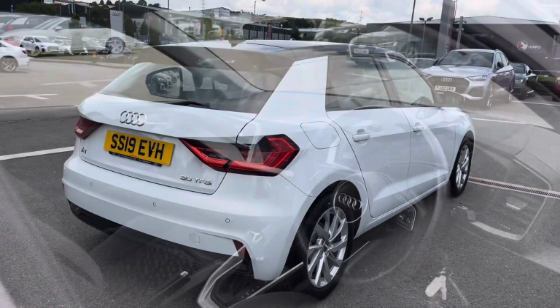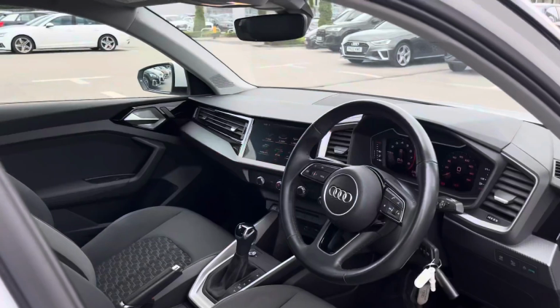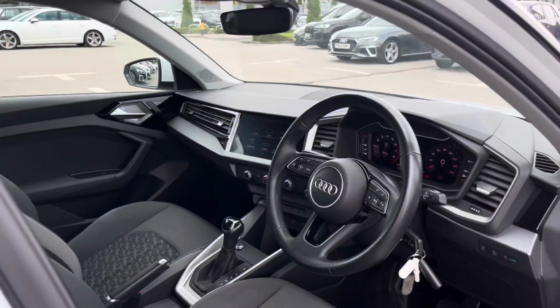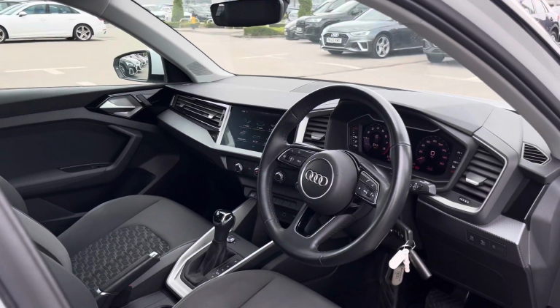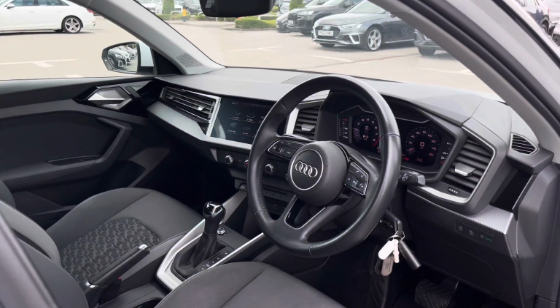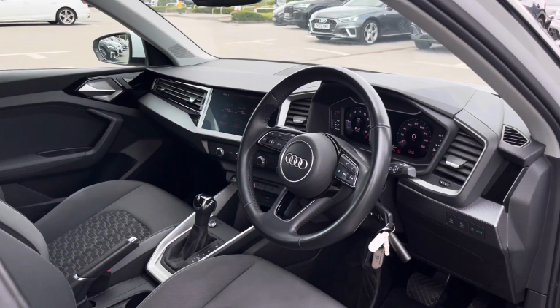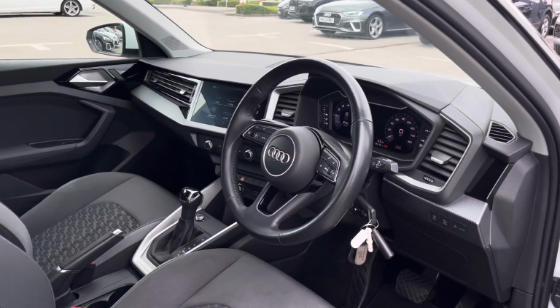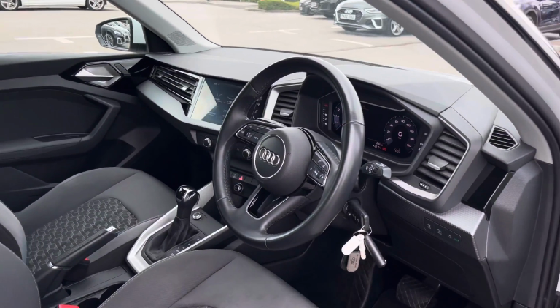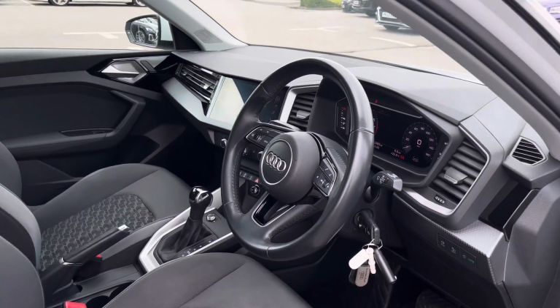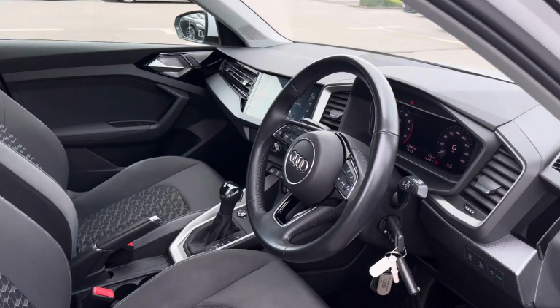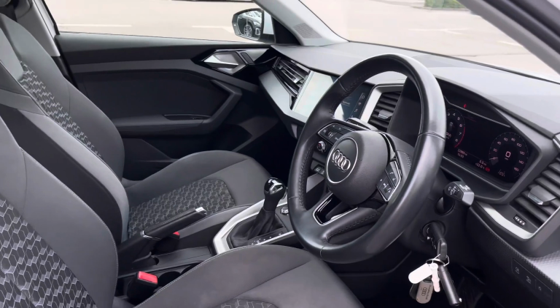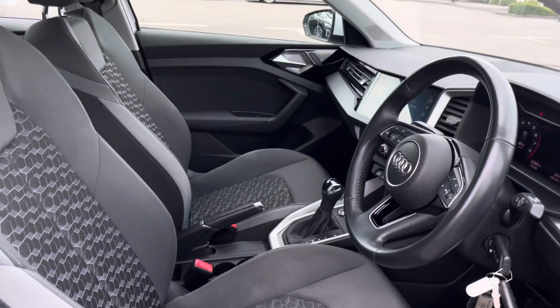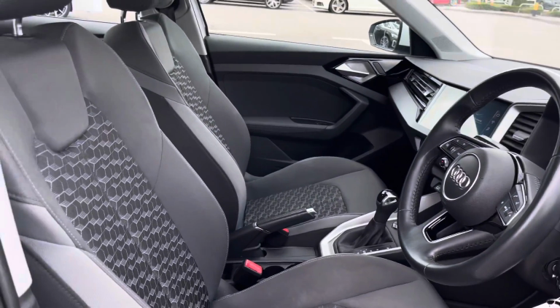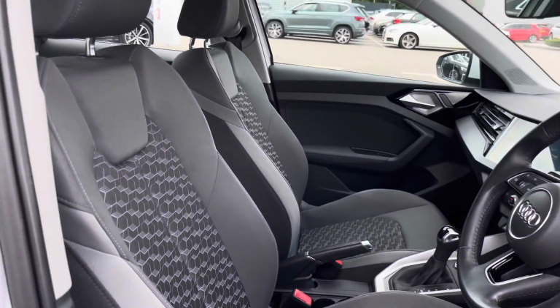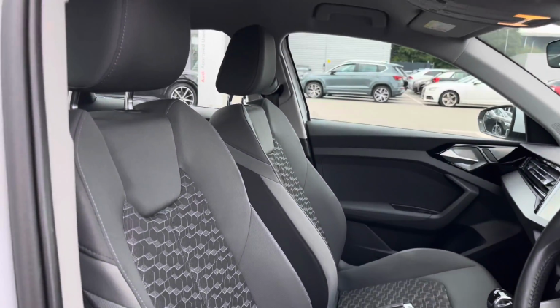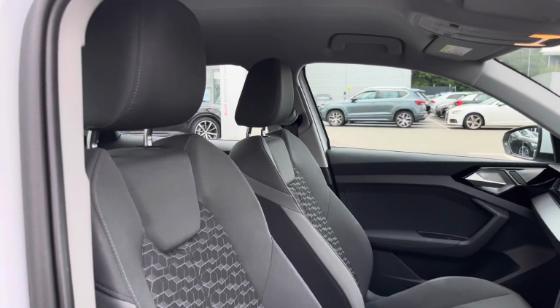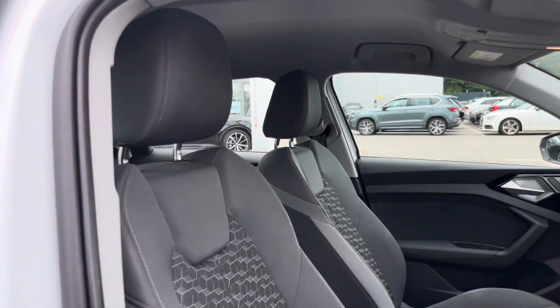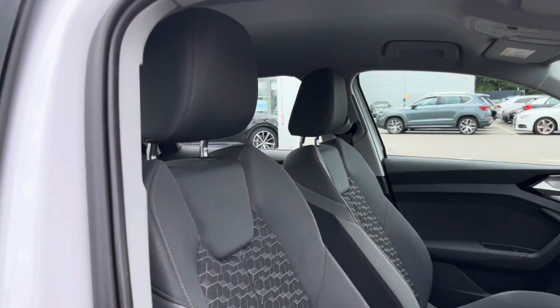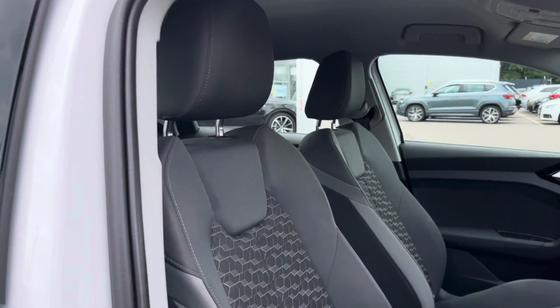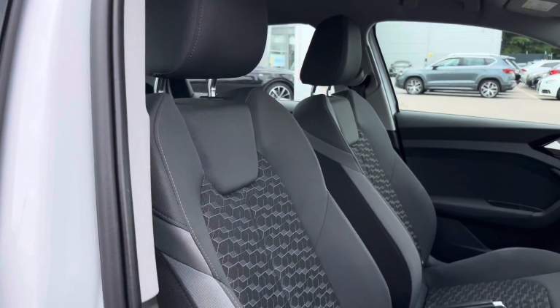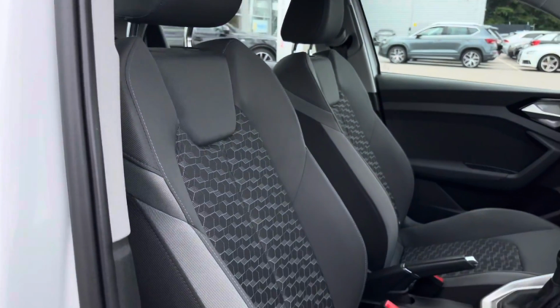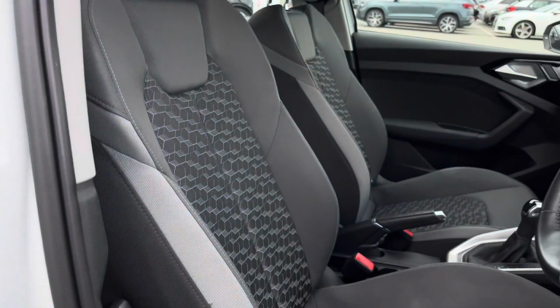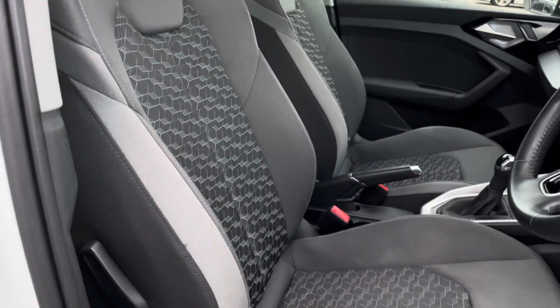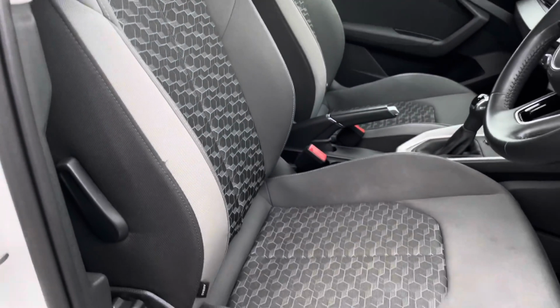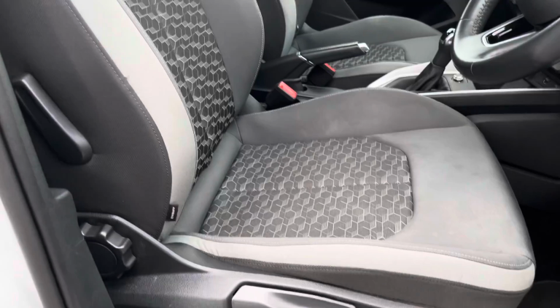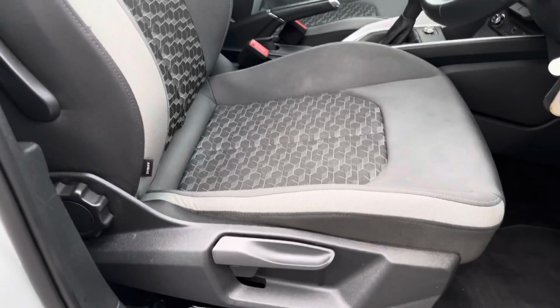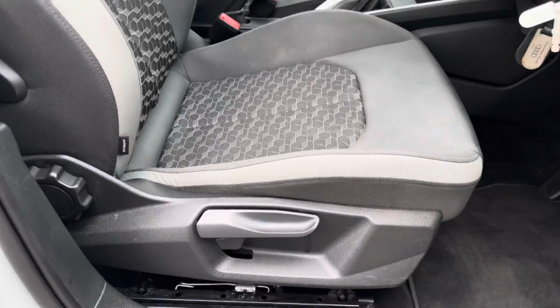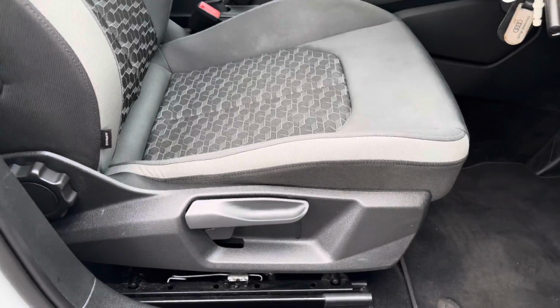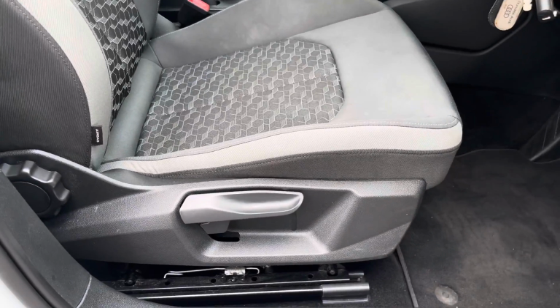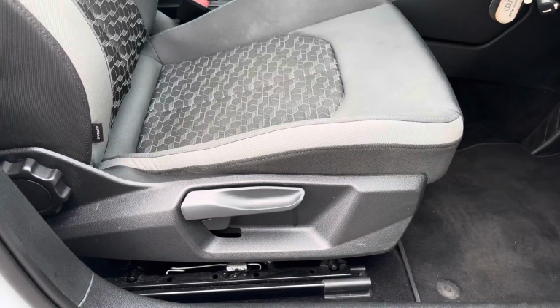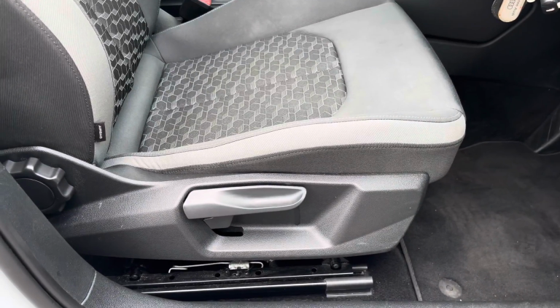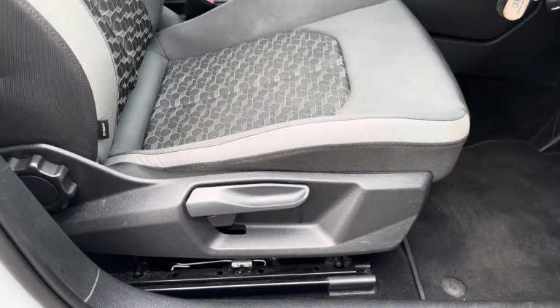As we make our way into the front cabin we are greeted by such a flawless interior, which includes the polygon structure slate grey inlays. As we turn around we've got the very comfortable and luxurious front sports seats which are manually adjustable.